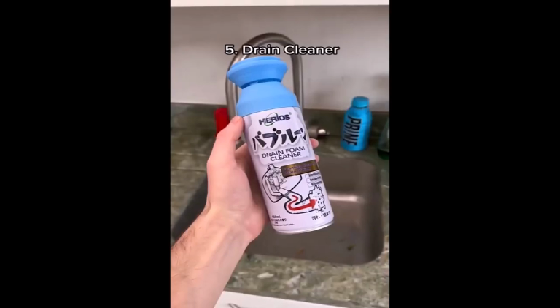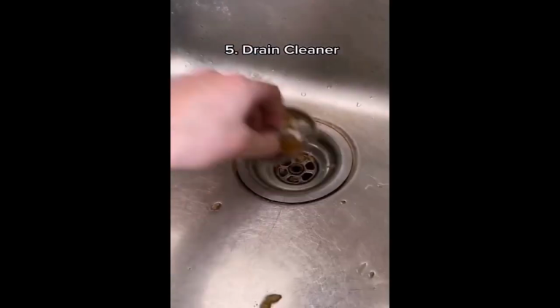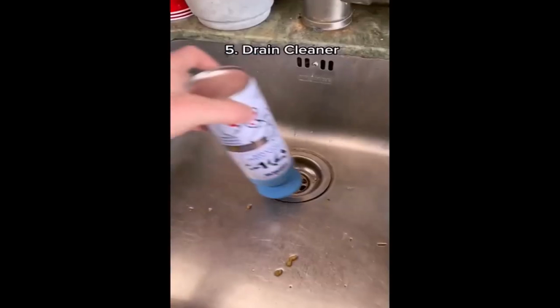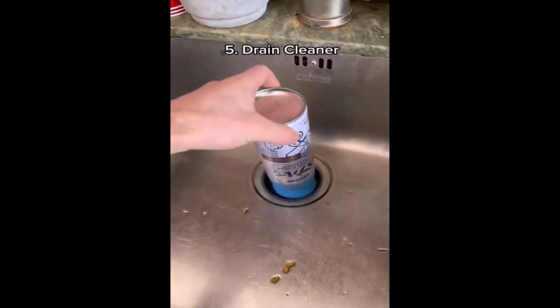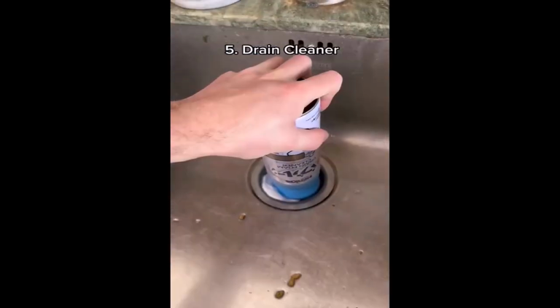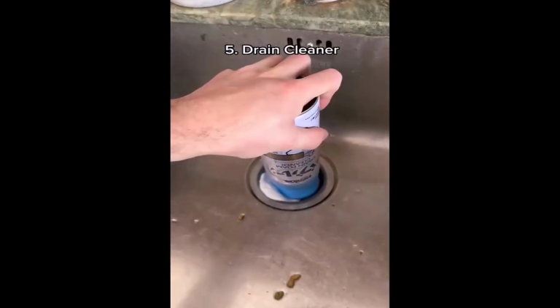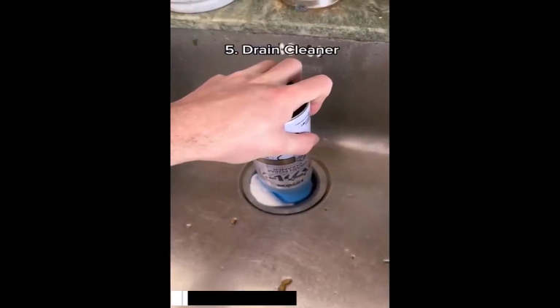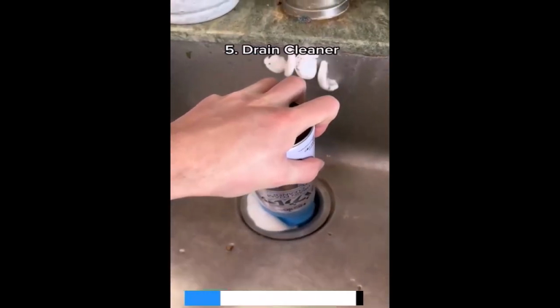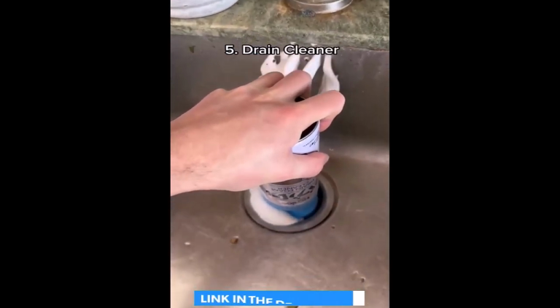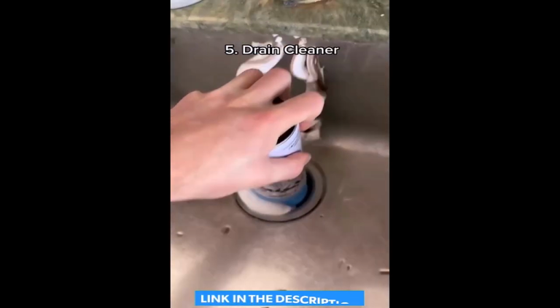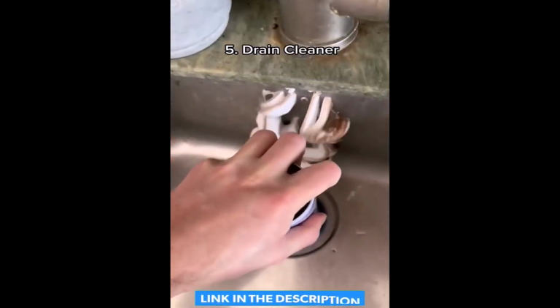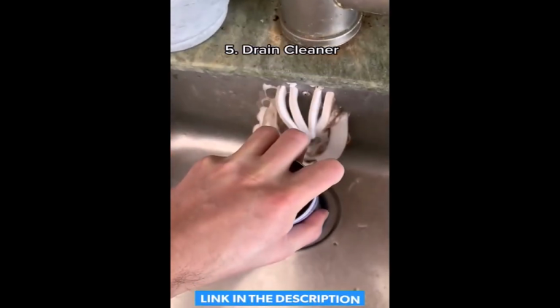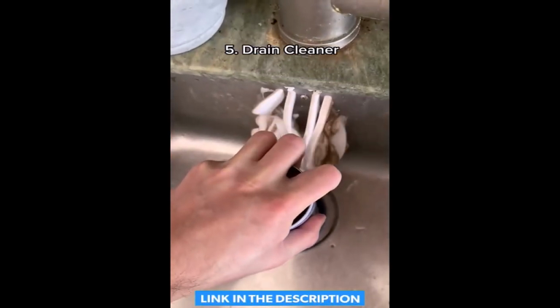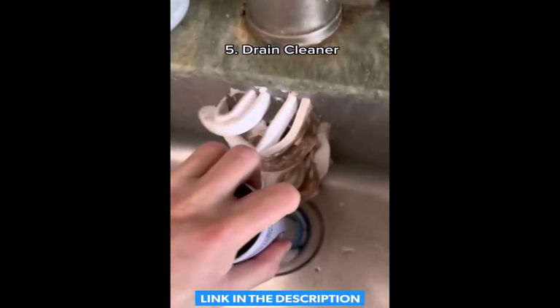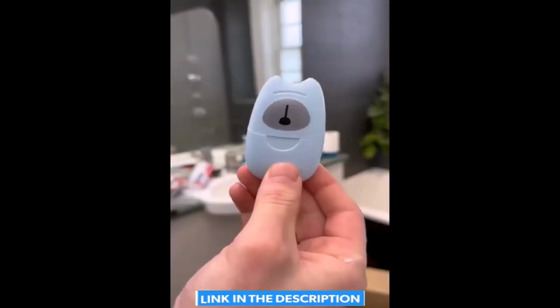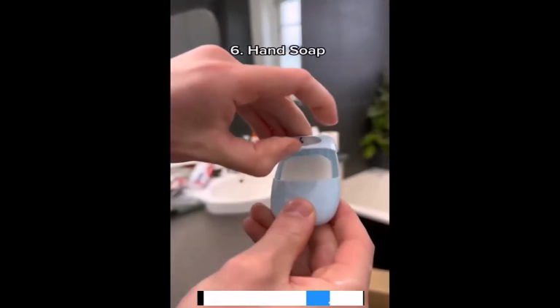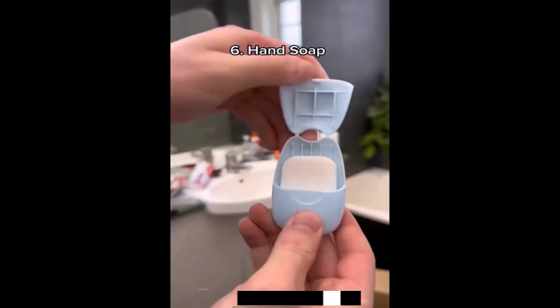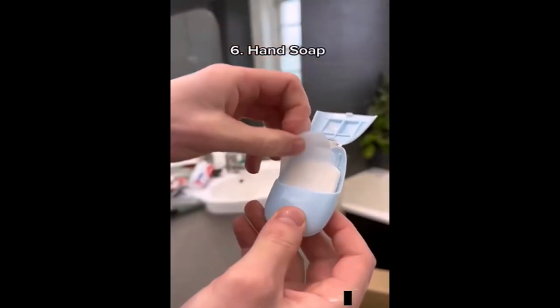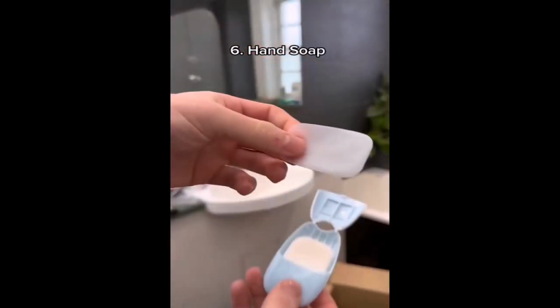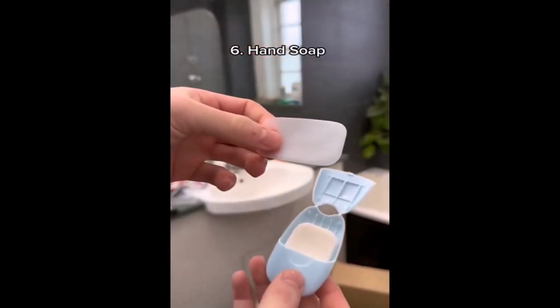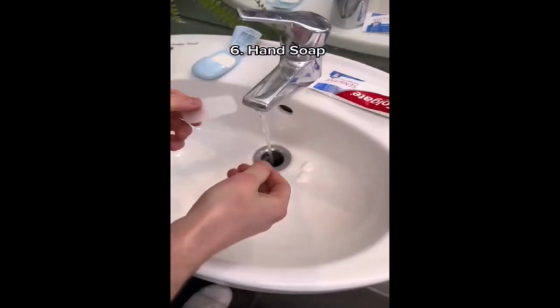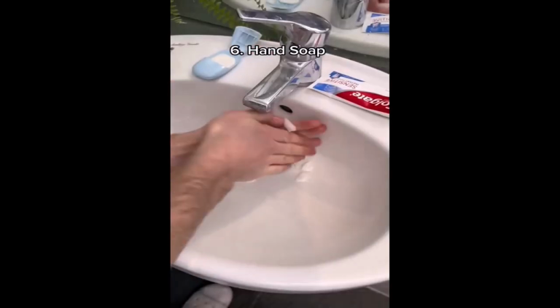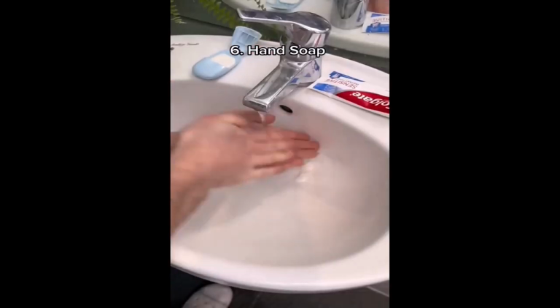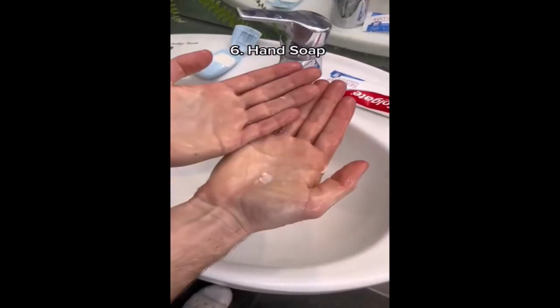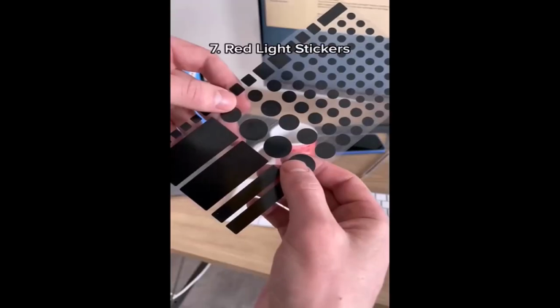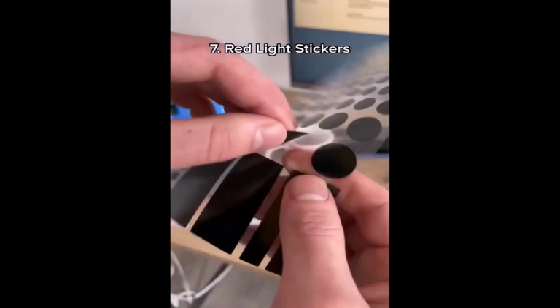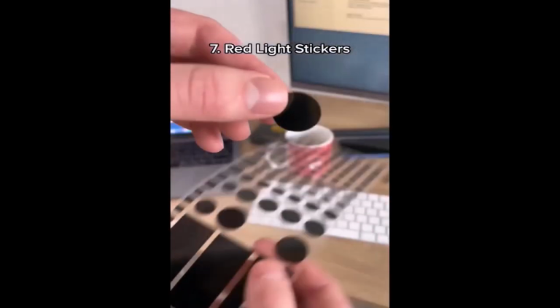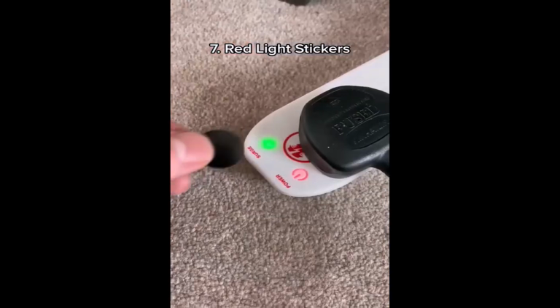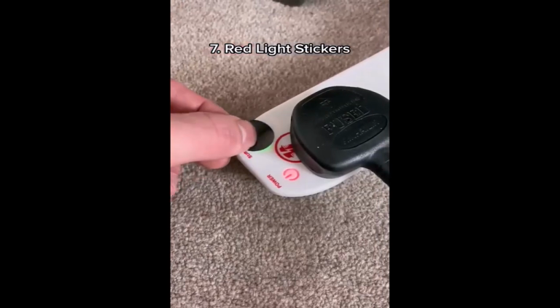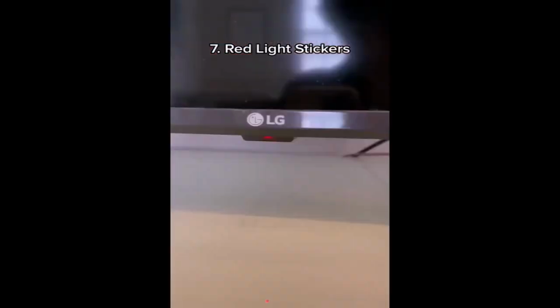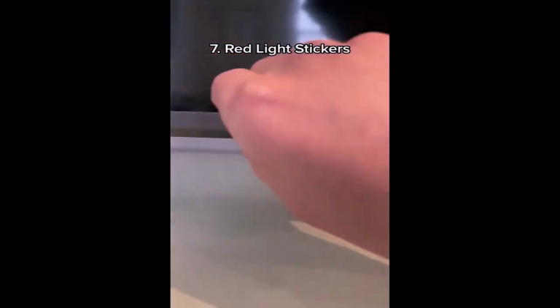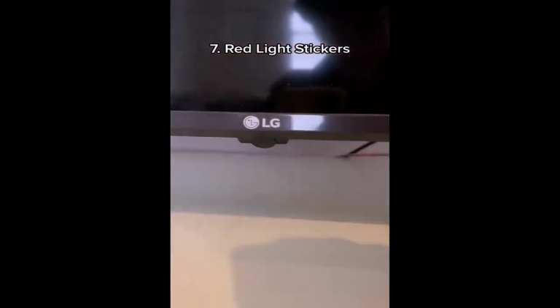This is foaming drain cleaner. All you have to do is press down on the plug and it removes dirt from your drains and makes it smell nice too. This is portable hand soap, which comes in these cool strips and they dissolve when you put them in water.